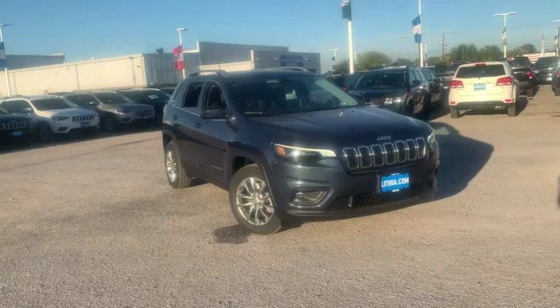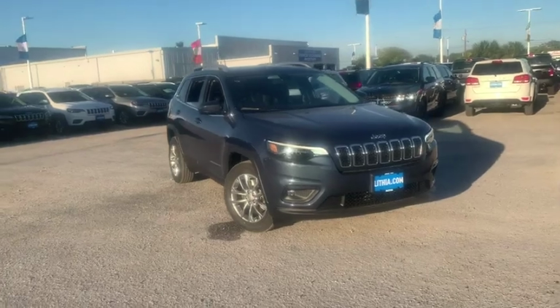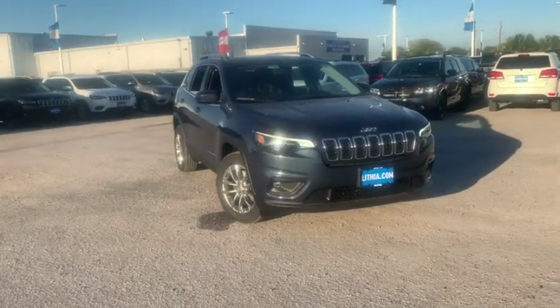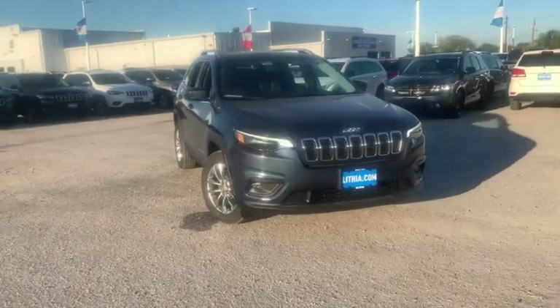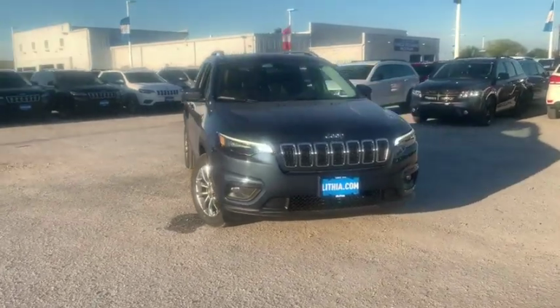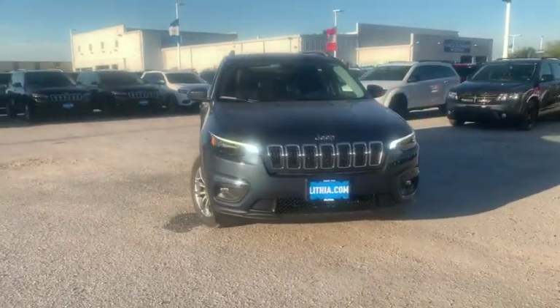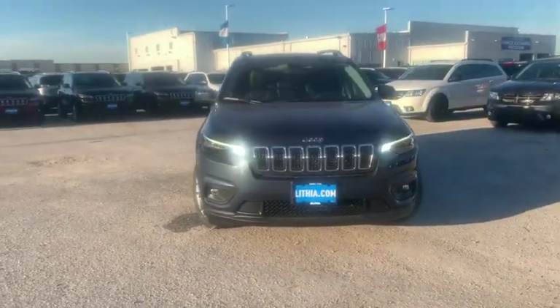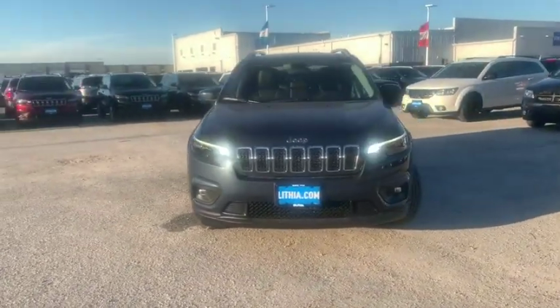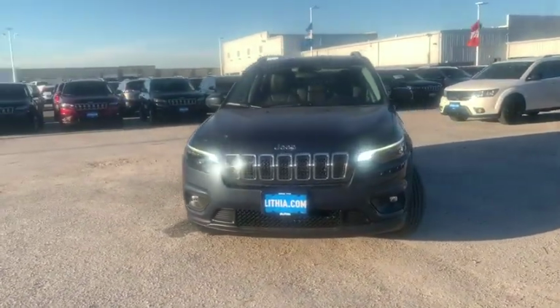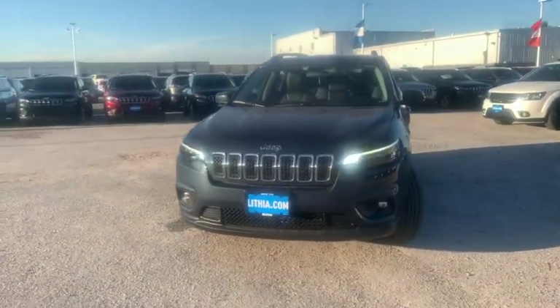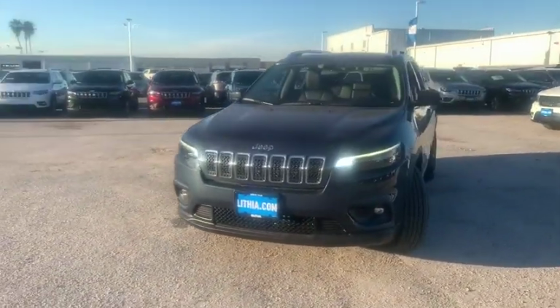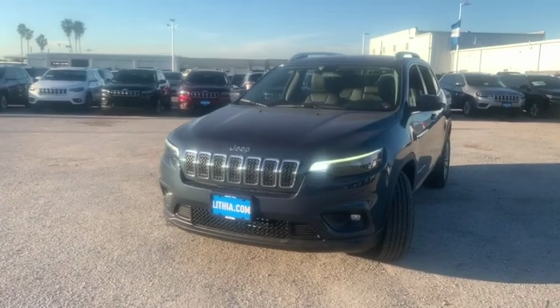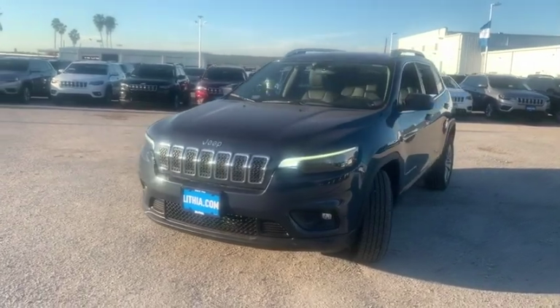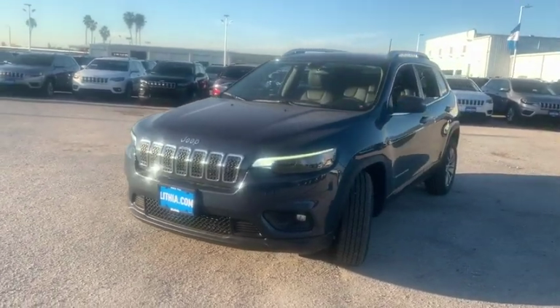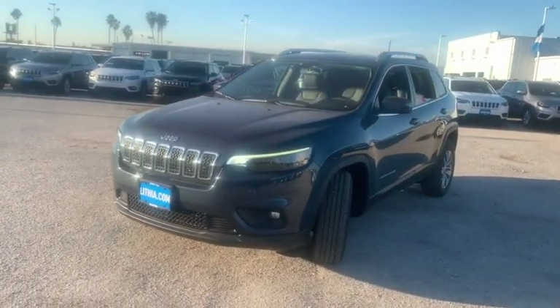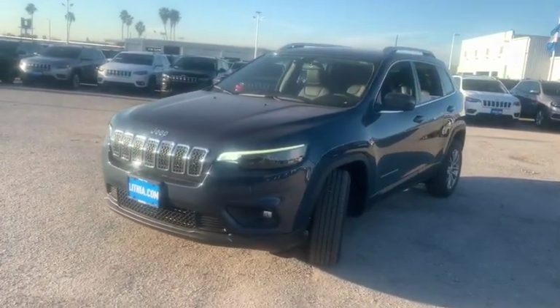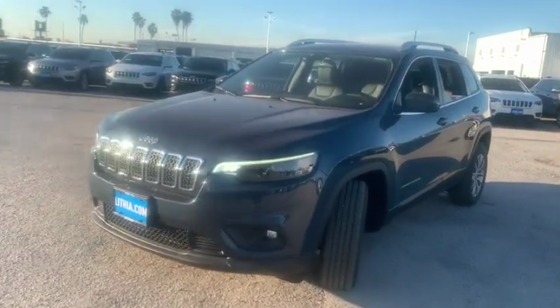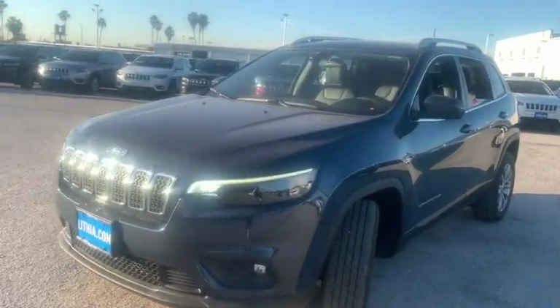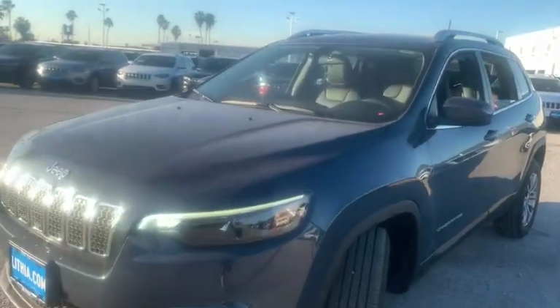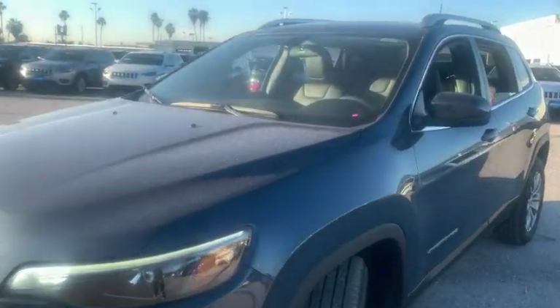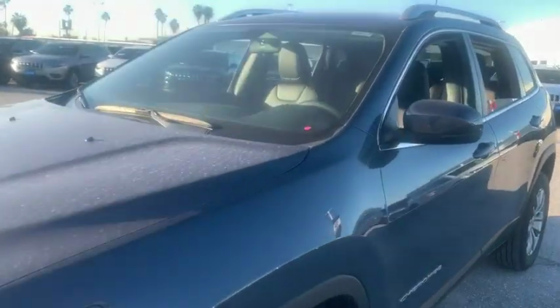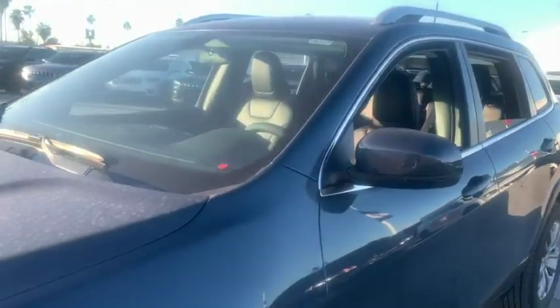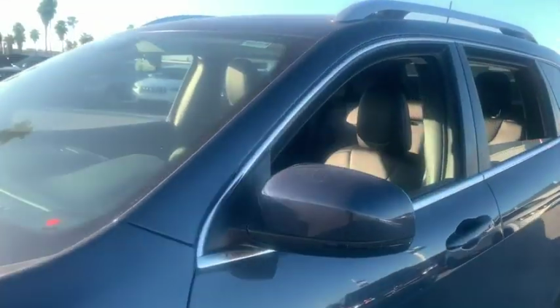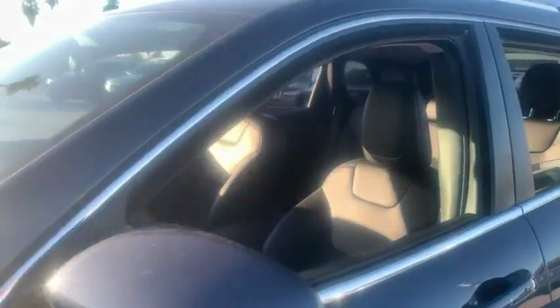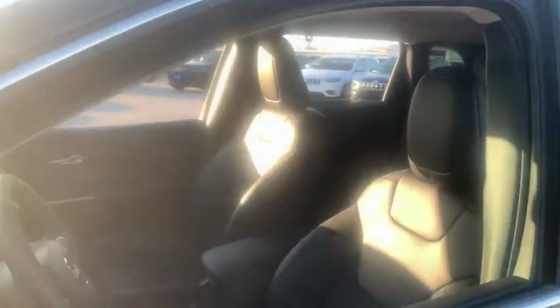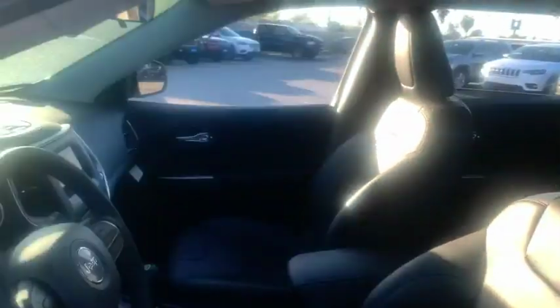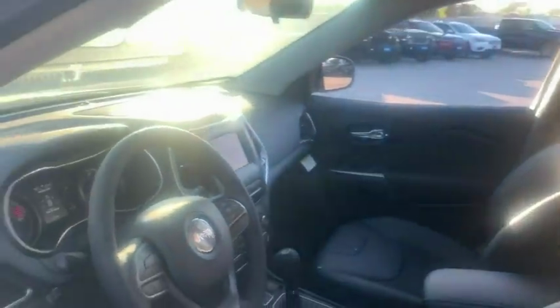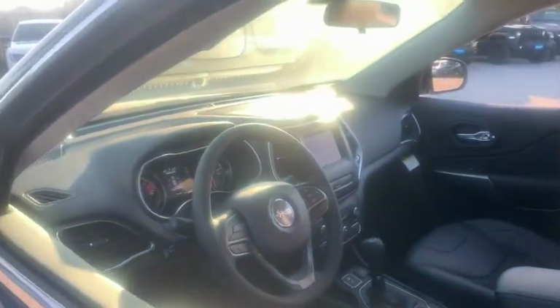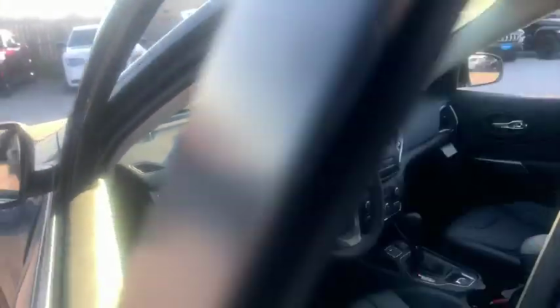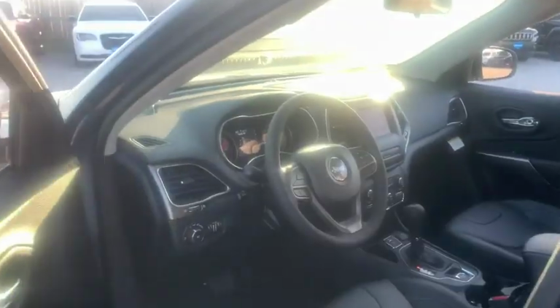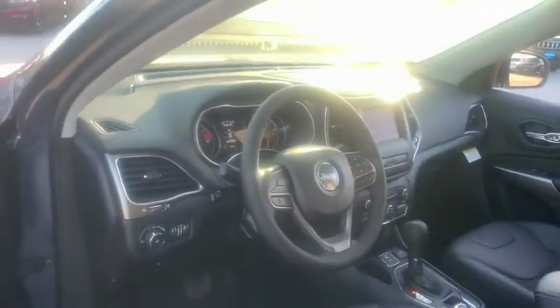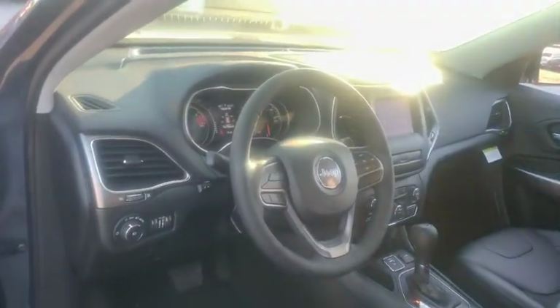Looking for the right vehicle? Check out the 2020 Jeep Cherokee. The Jeep Cherokee offers superior off-road capability, making it a fine choice for families who venture off-road or vacation in the mountains or other remote areas.